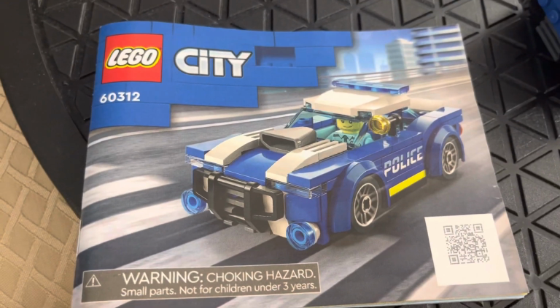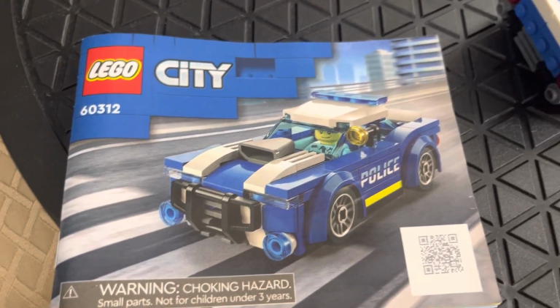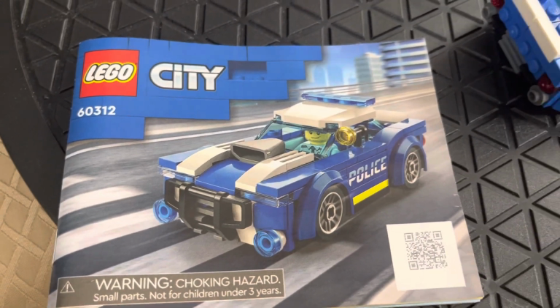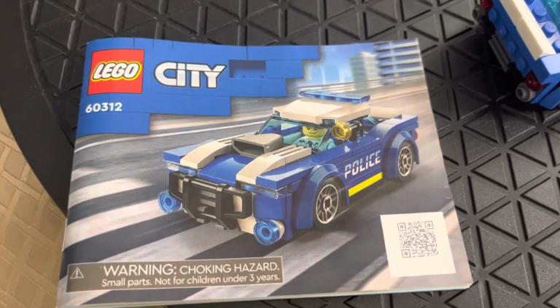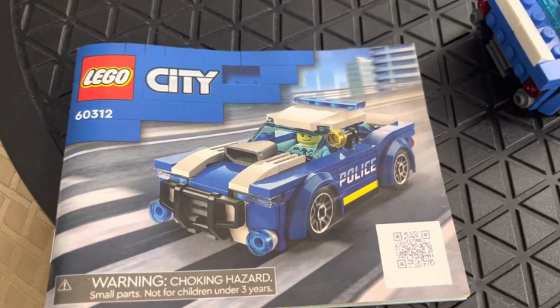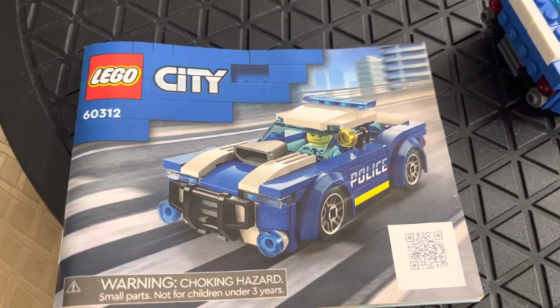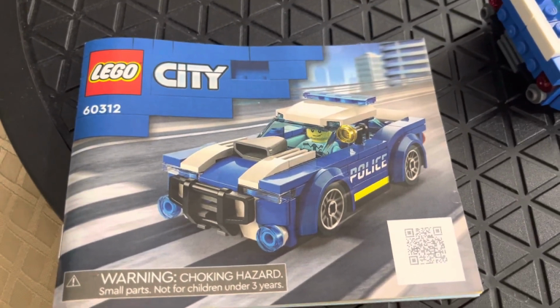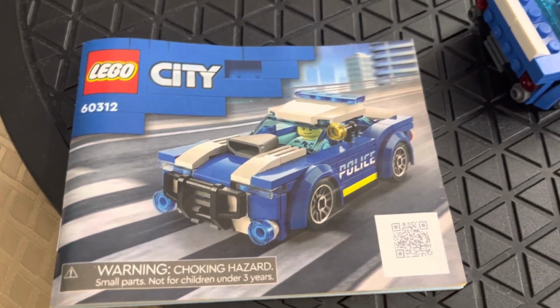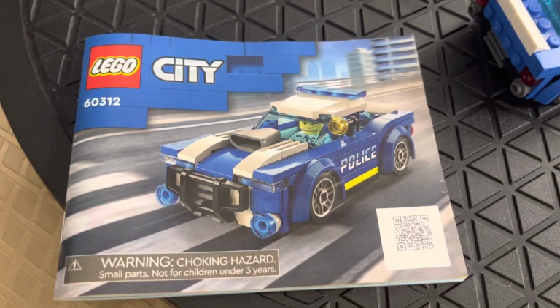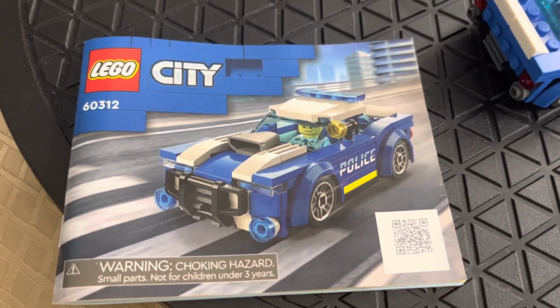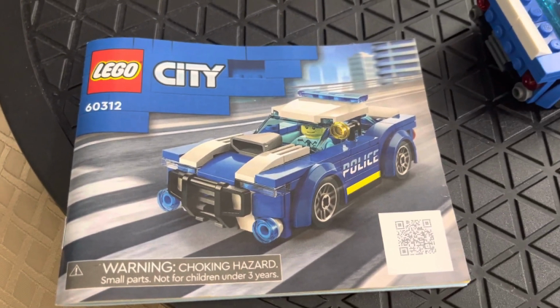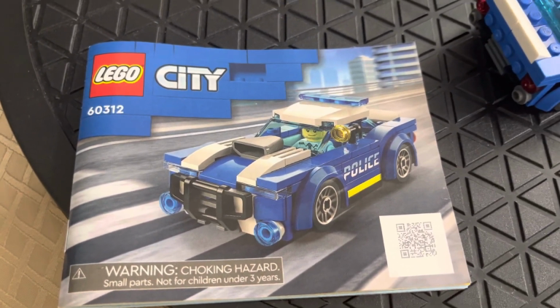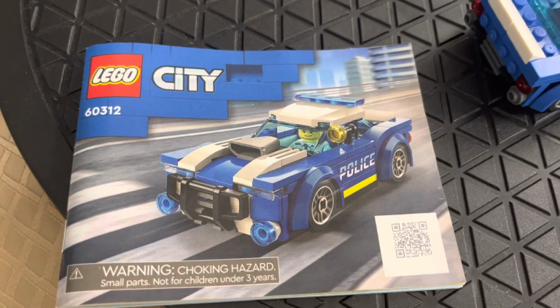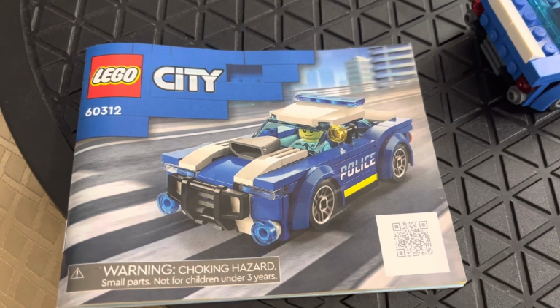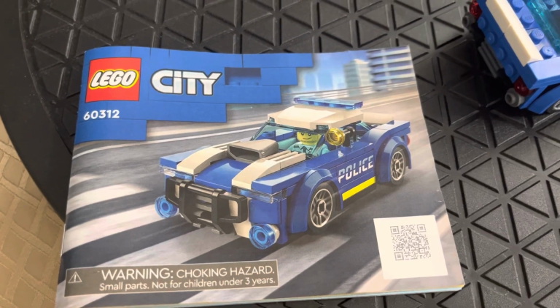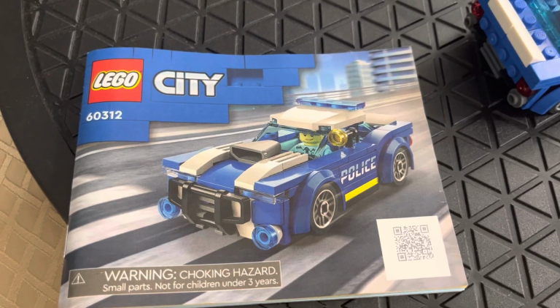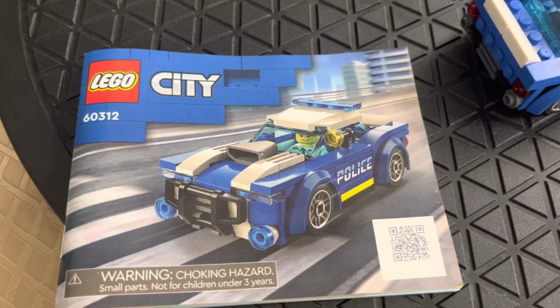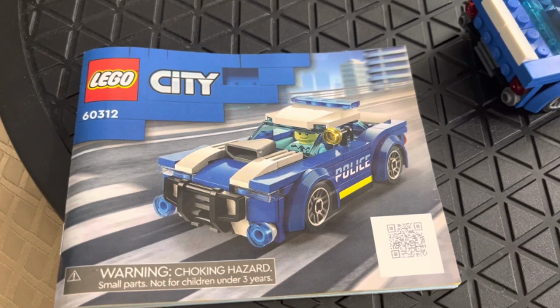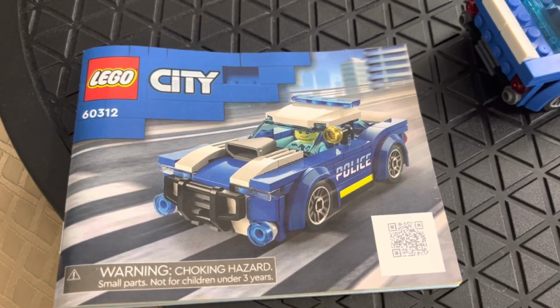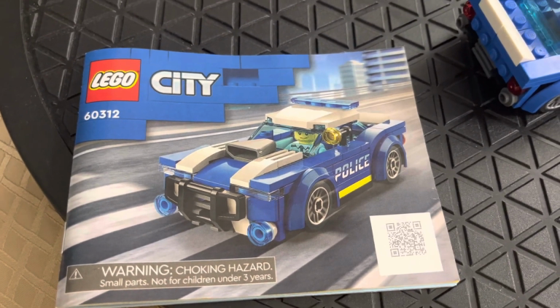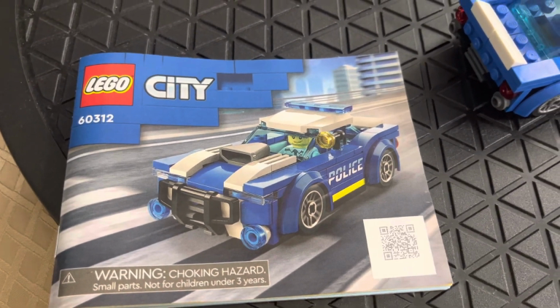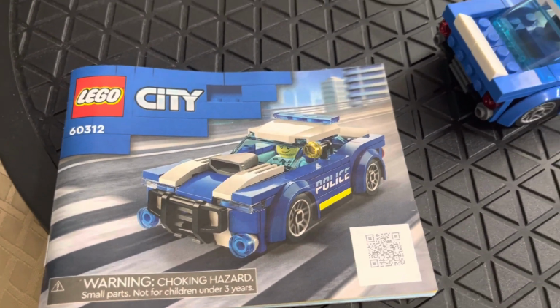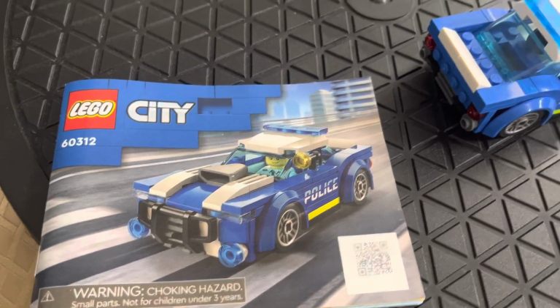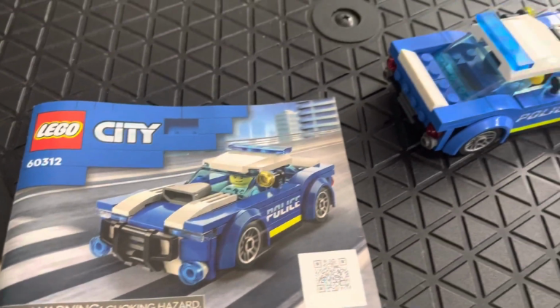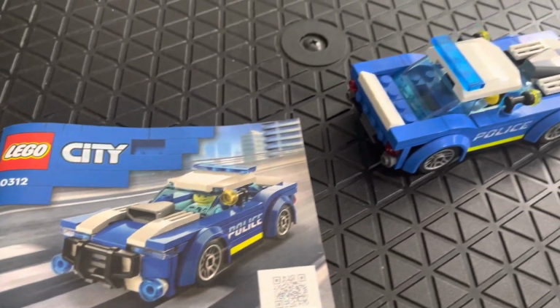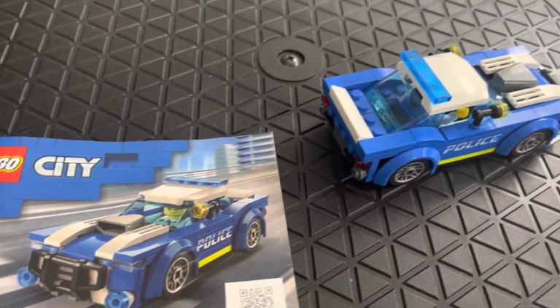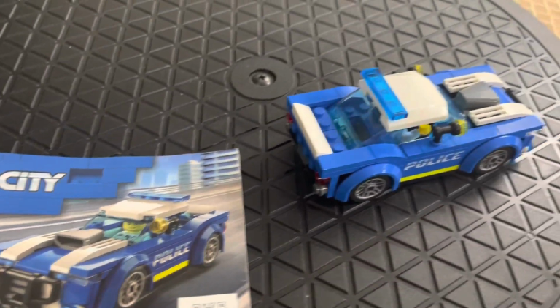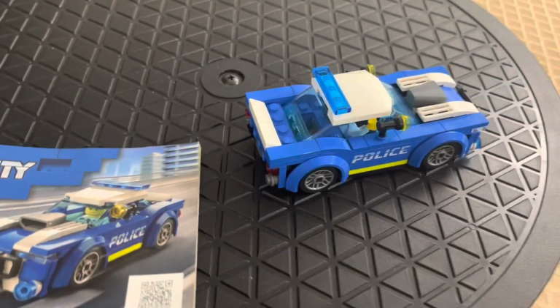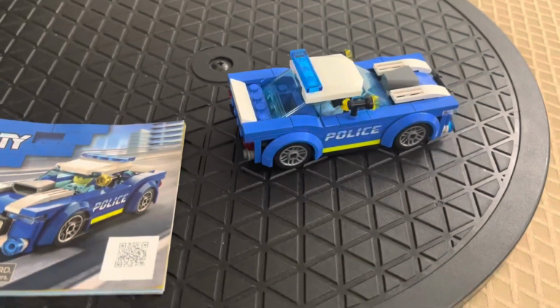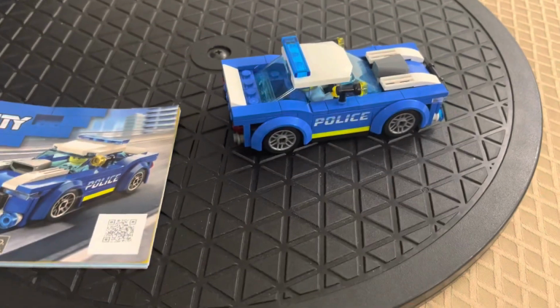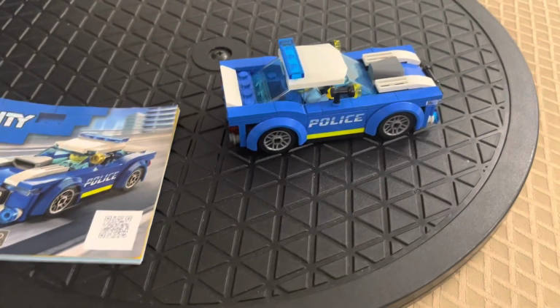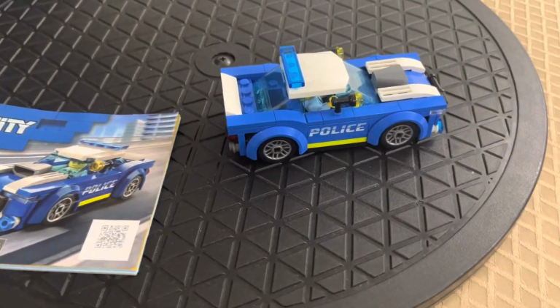Welcome back to Lego Holds My Life Together. We've got a quick little set to go over today — Lego City set number 60312, the Lego Police Car. This was one of the gifts my son got for Christmas.